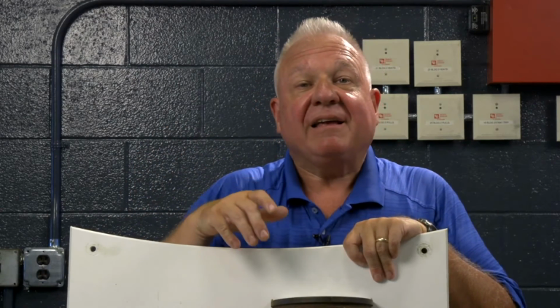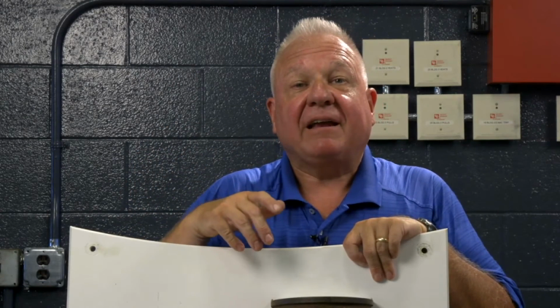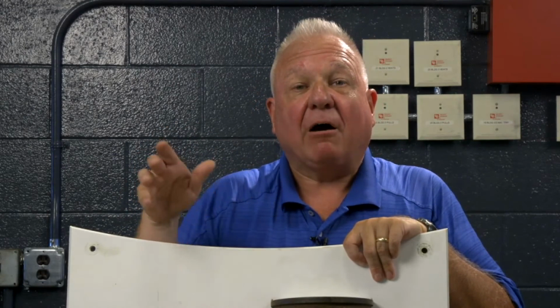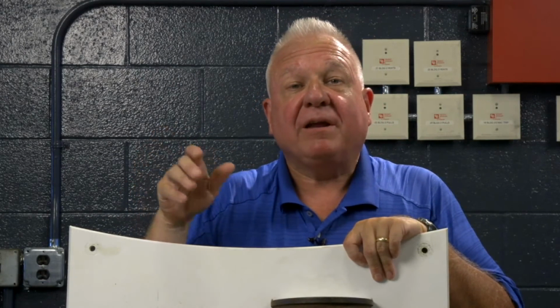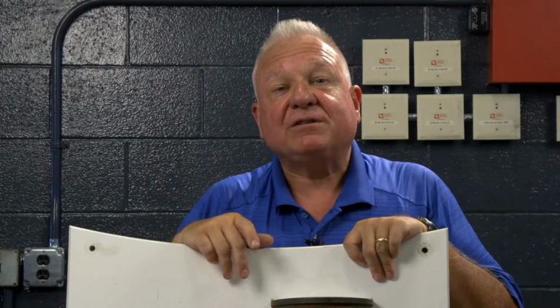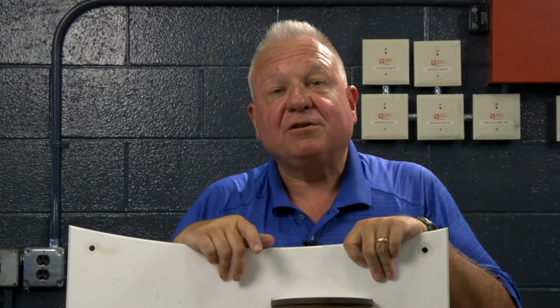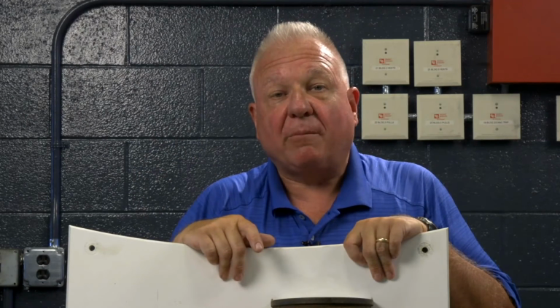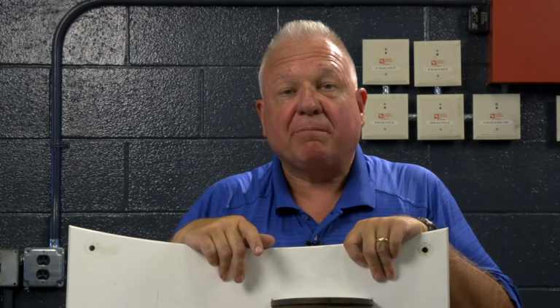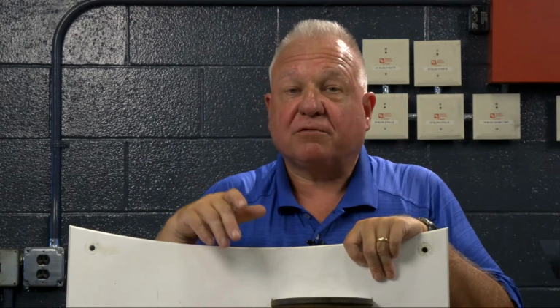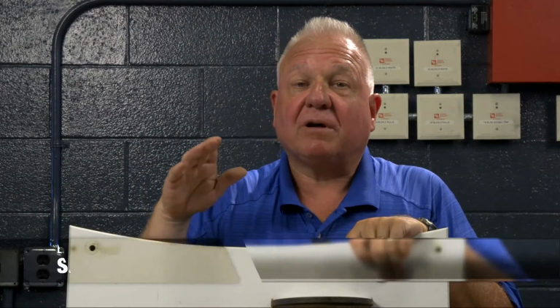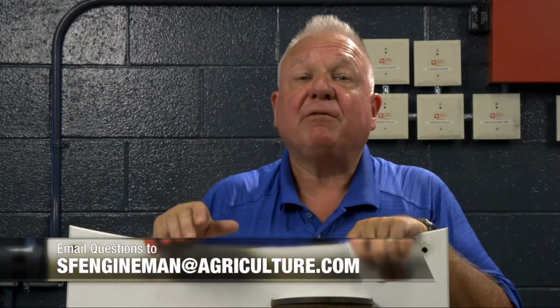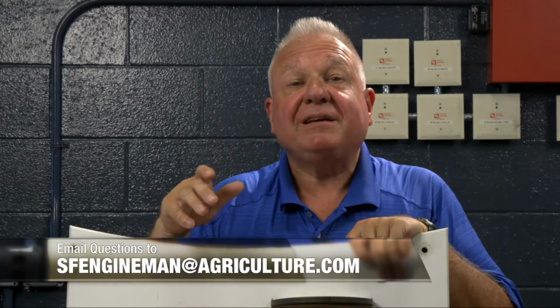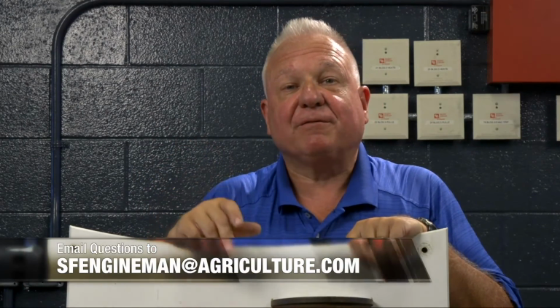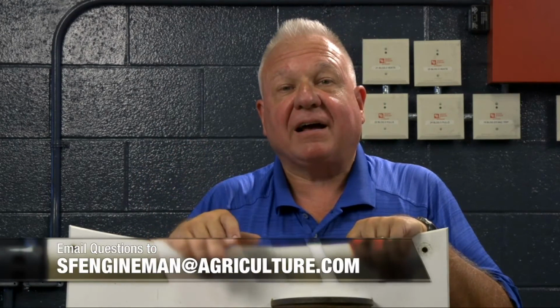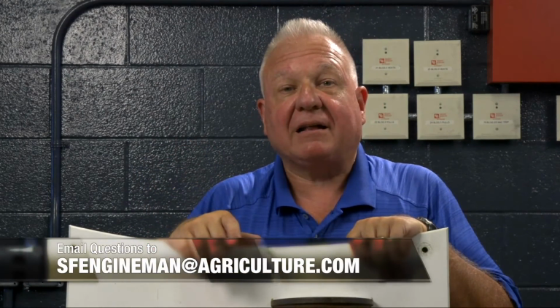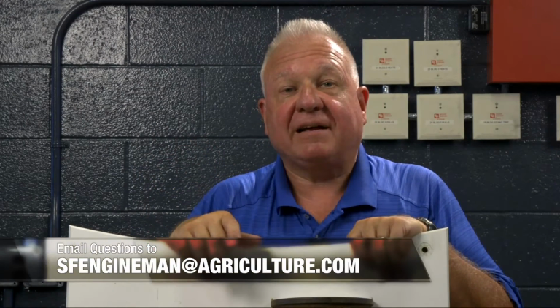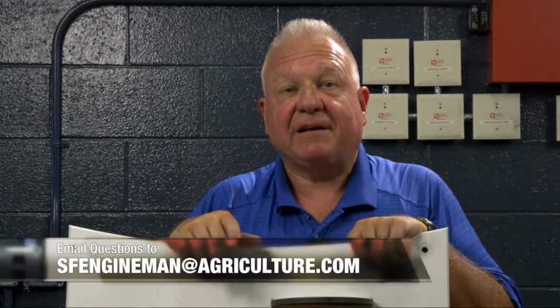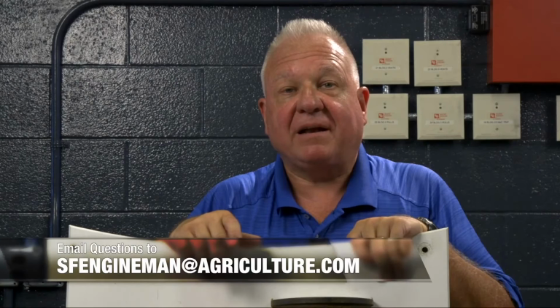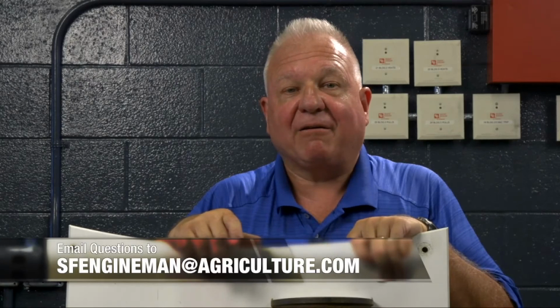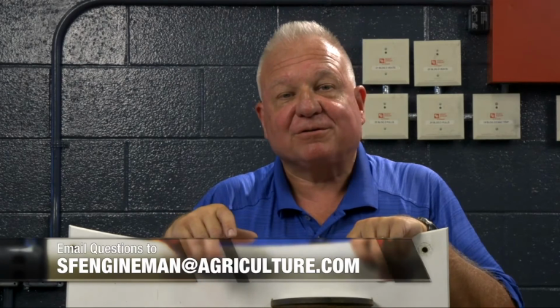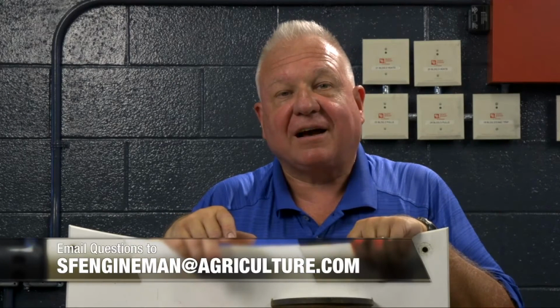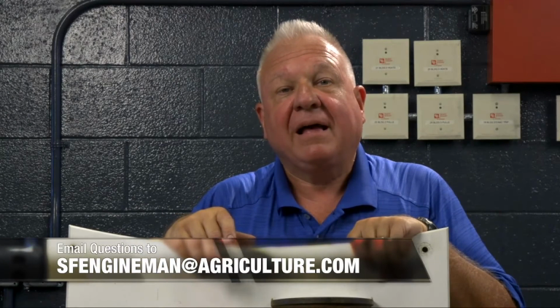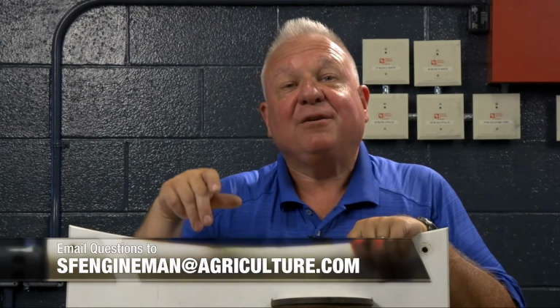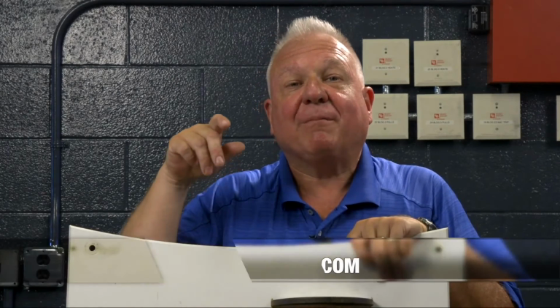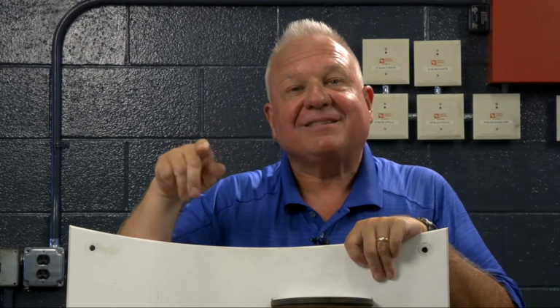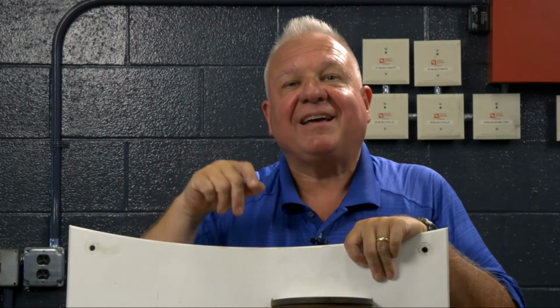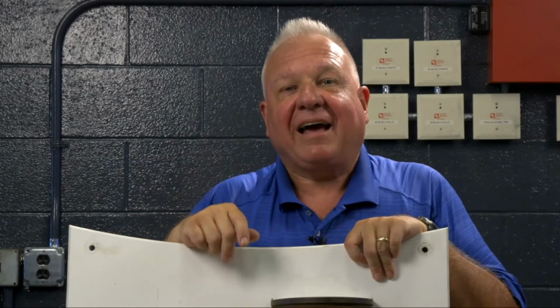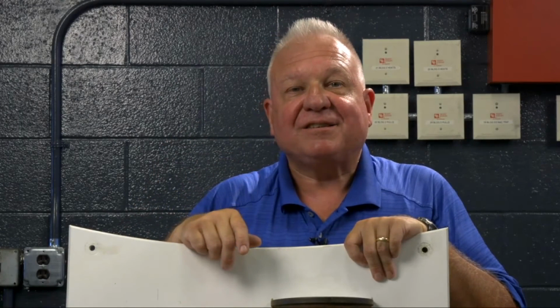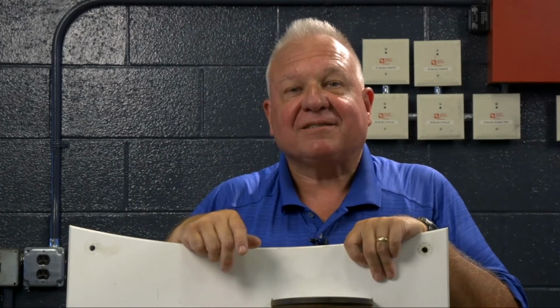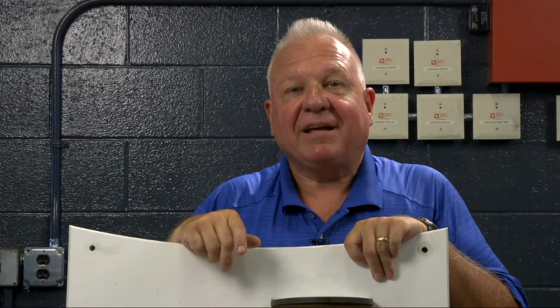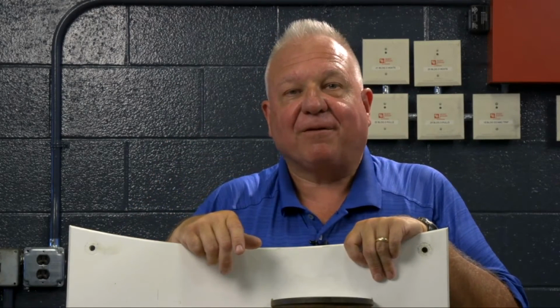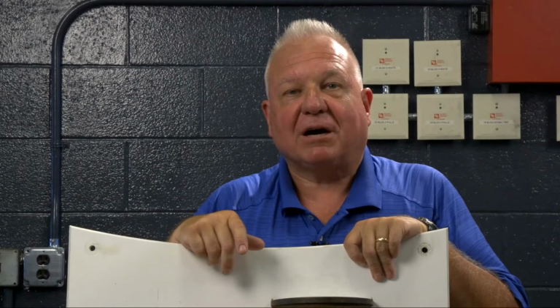If I could ever help you with any questions on your farm equipment, trucks, or what have you, please feel free to contact me at sfengineman@agriculture.com. You have a blessed day and I'll see you next time again in the farm shop.